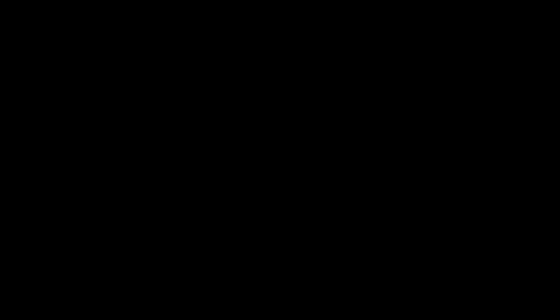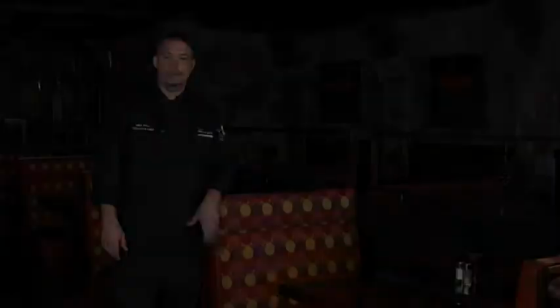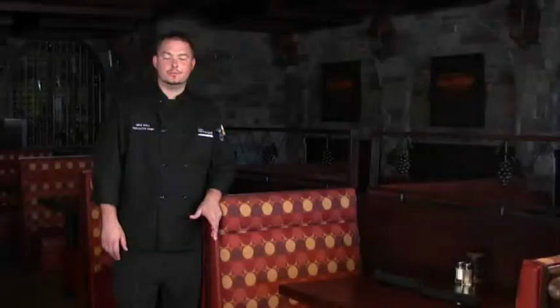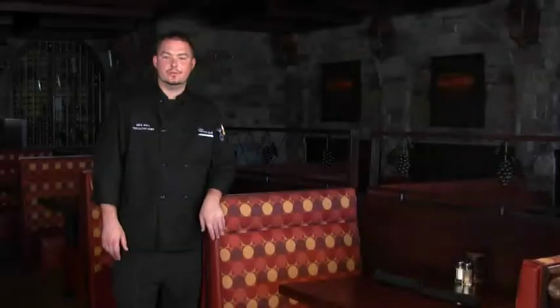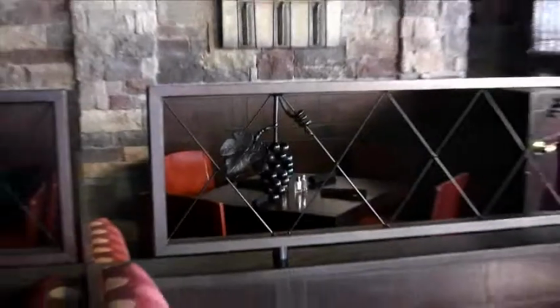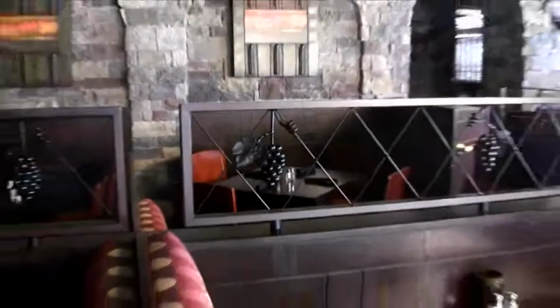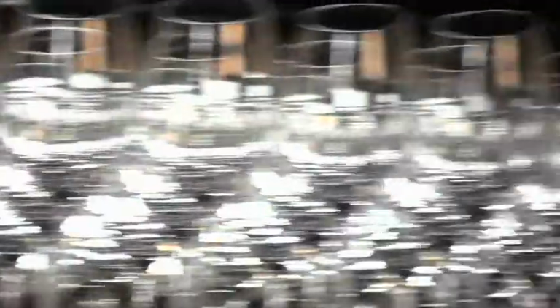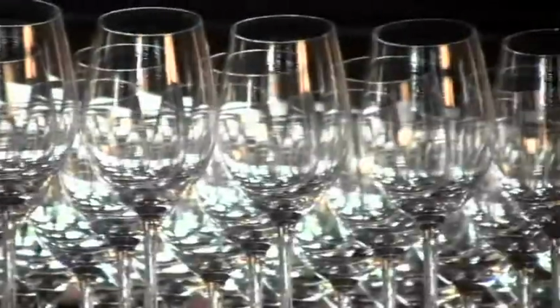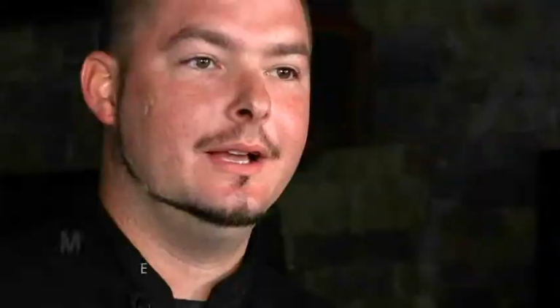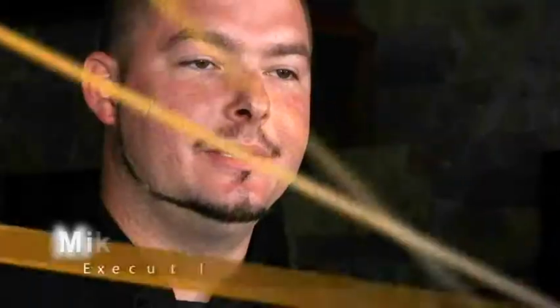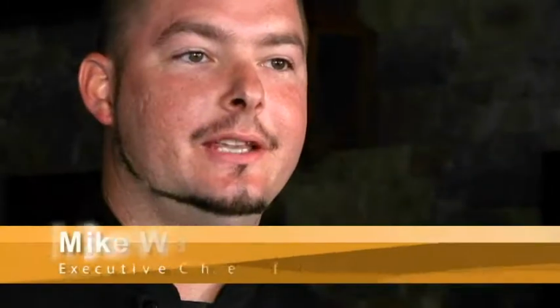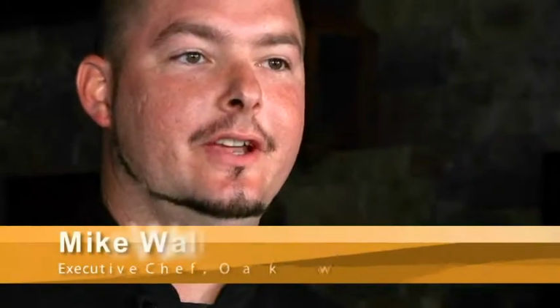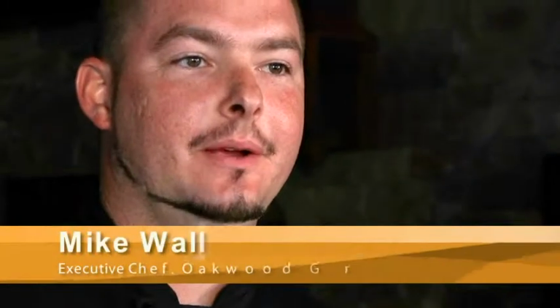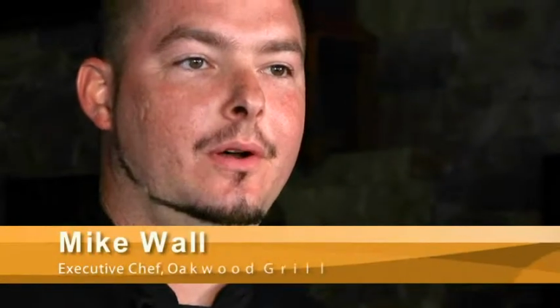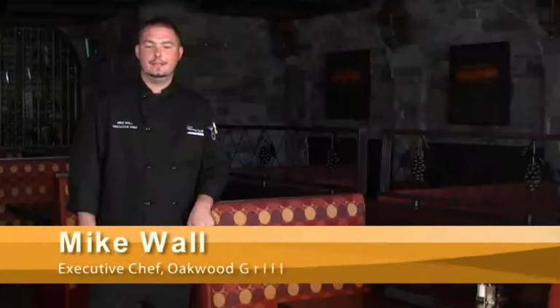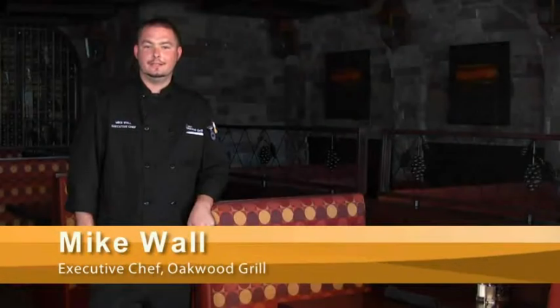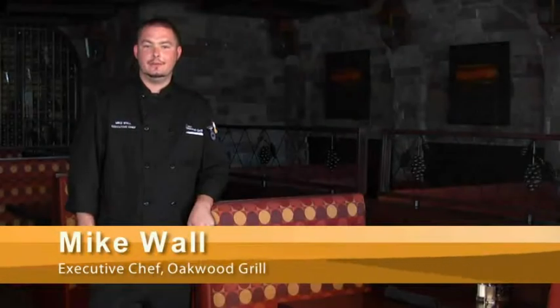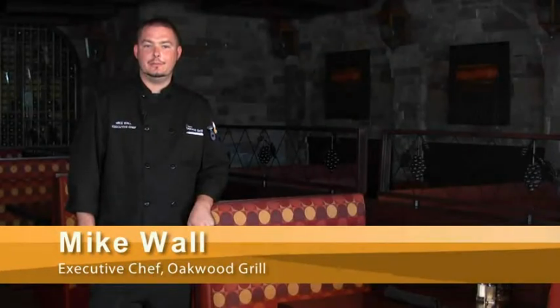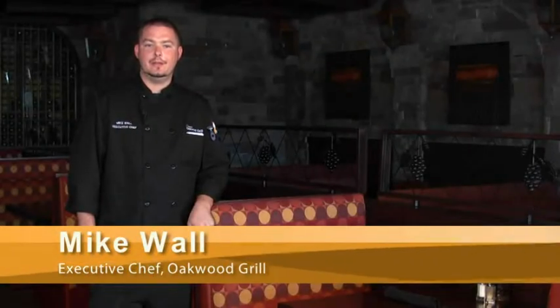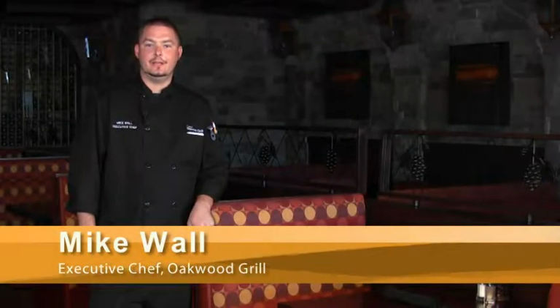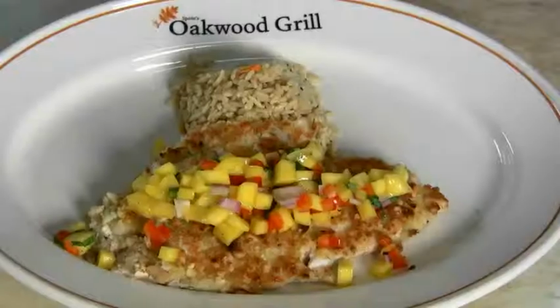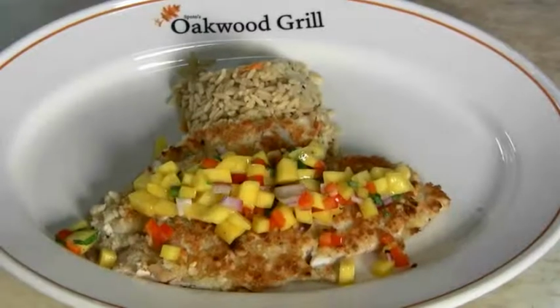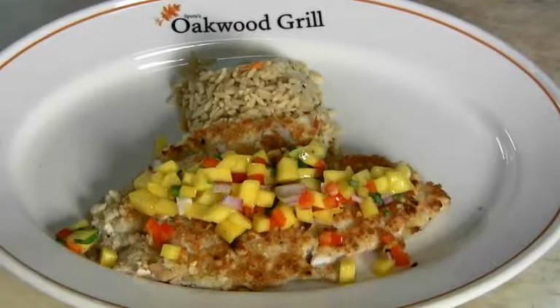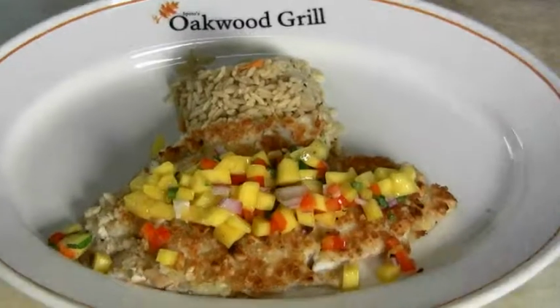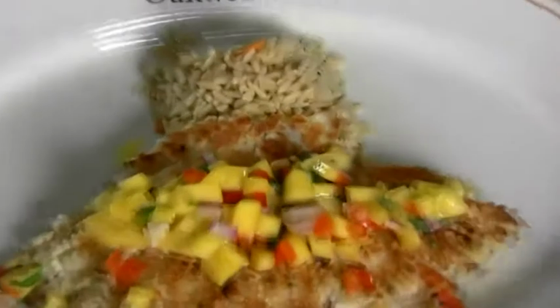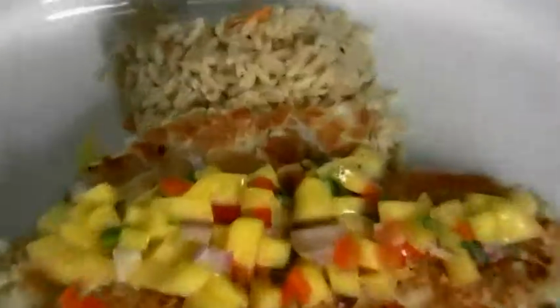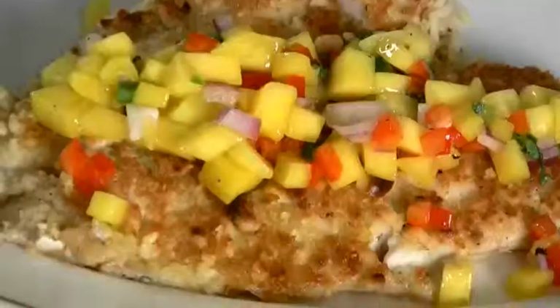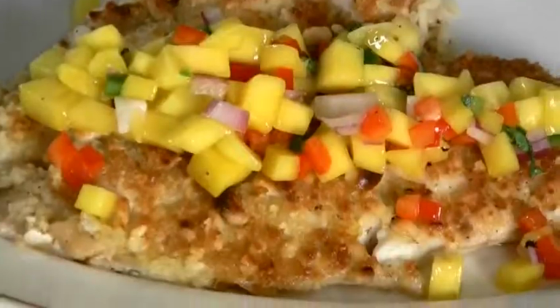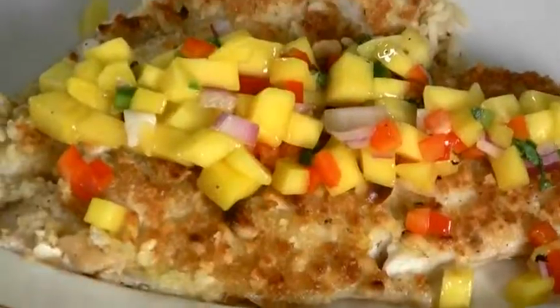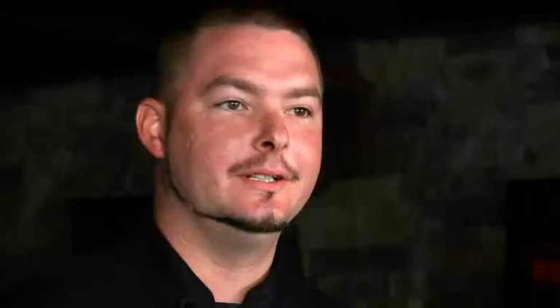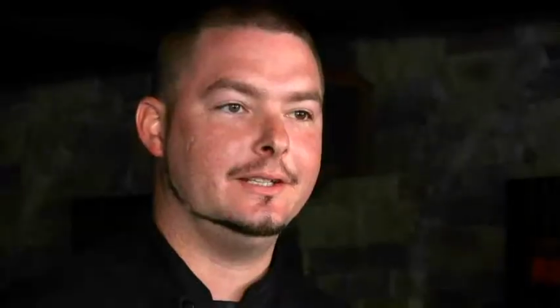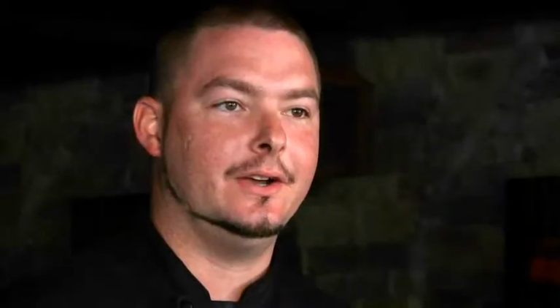Welcome to Spoto's Oakwood Grill. I'm the executive chef Mike Wall. Today we'll be preparing a macadamia nut crusted snapper with mango salsa. Let's get cooking.